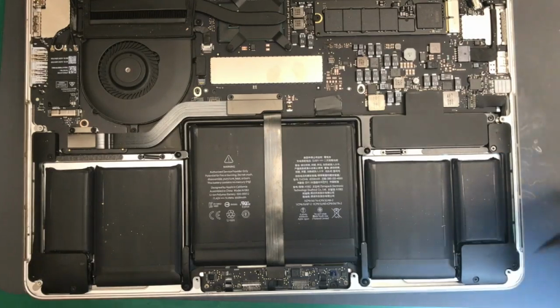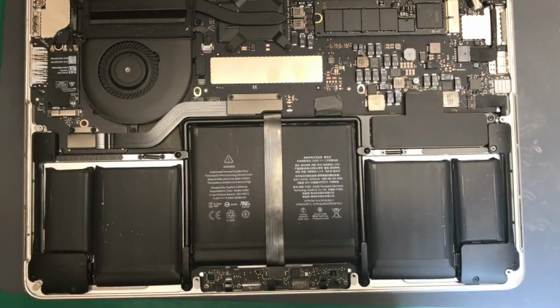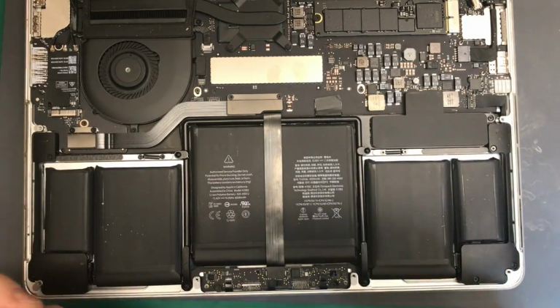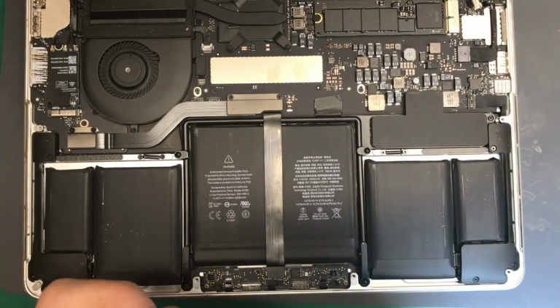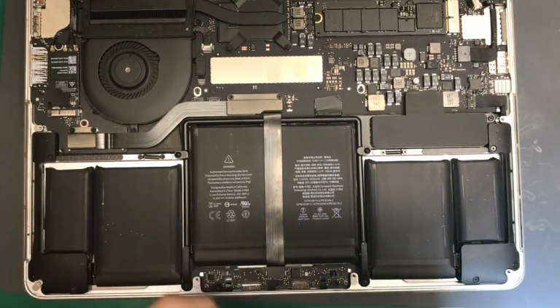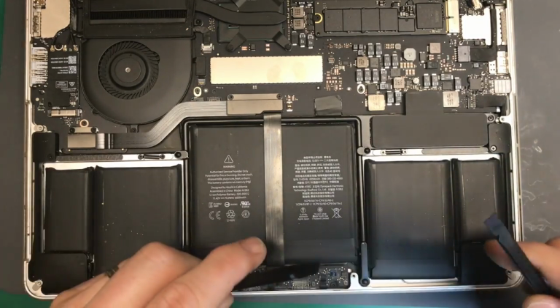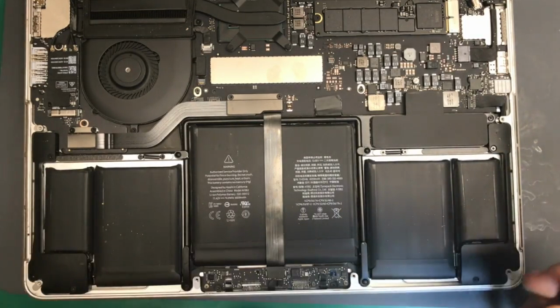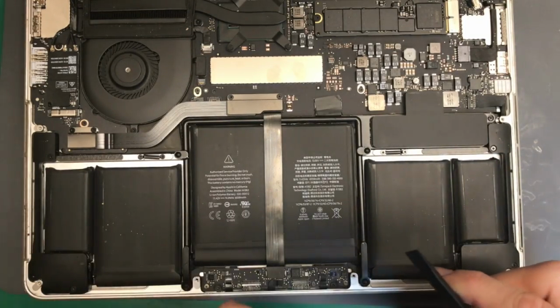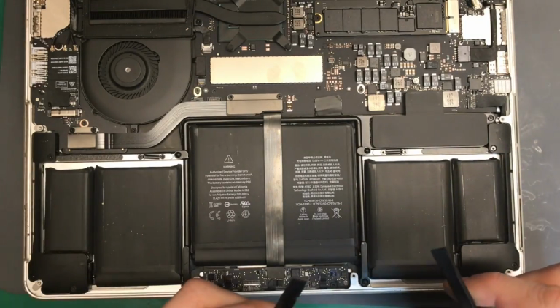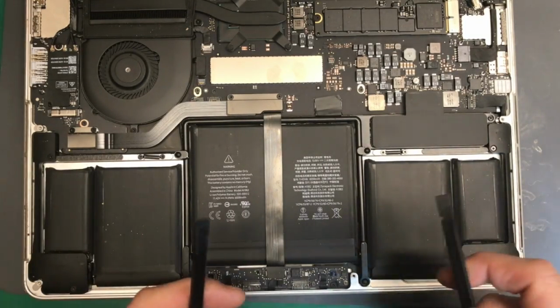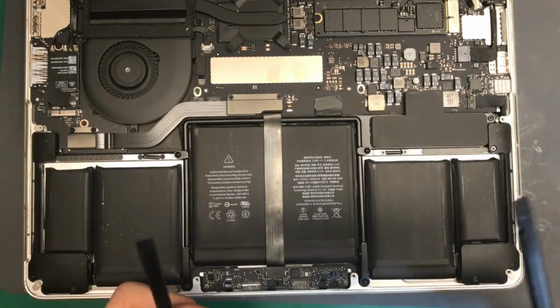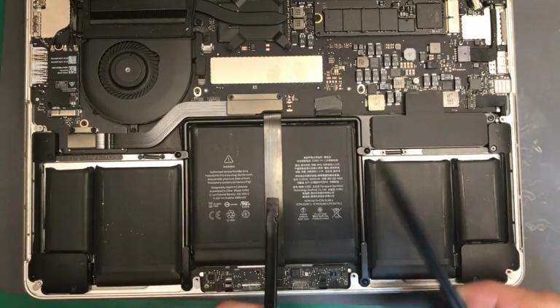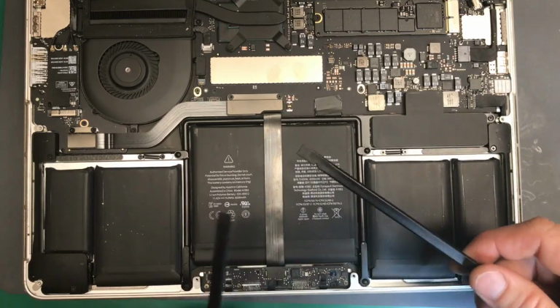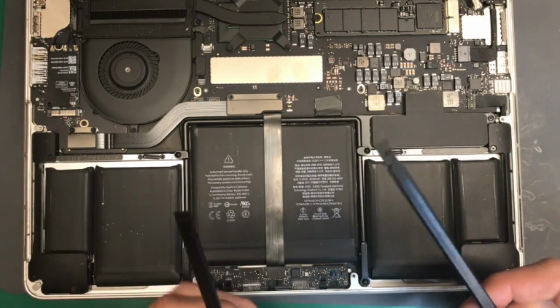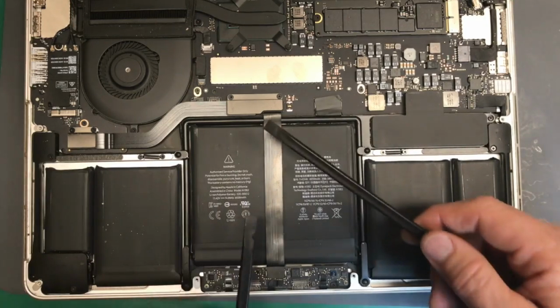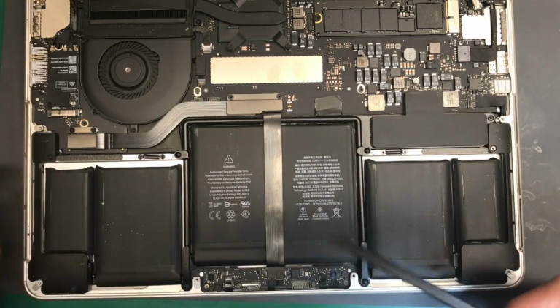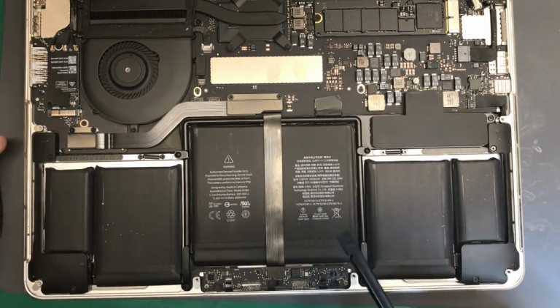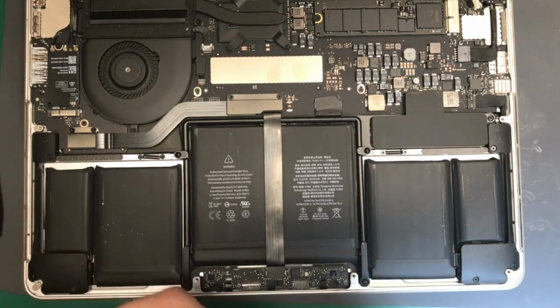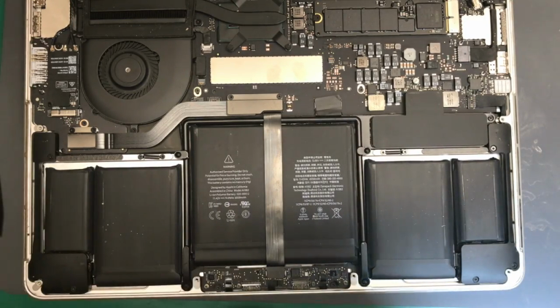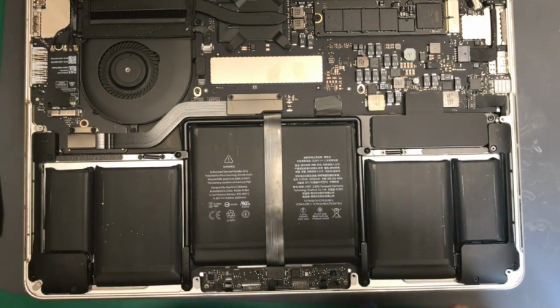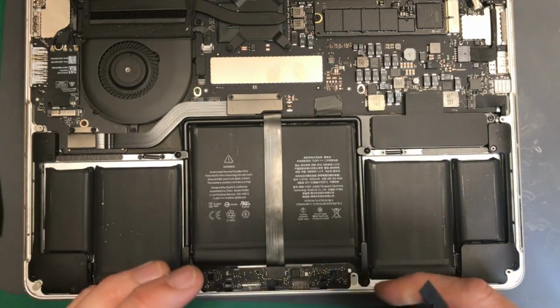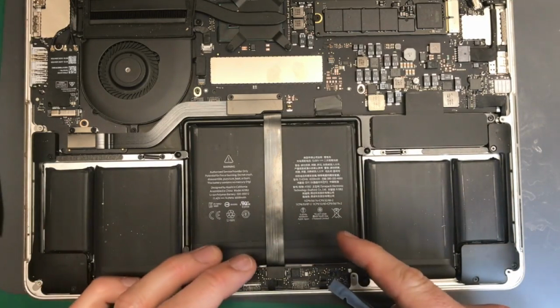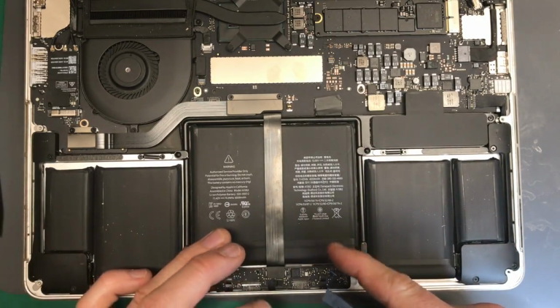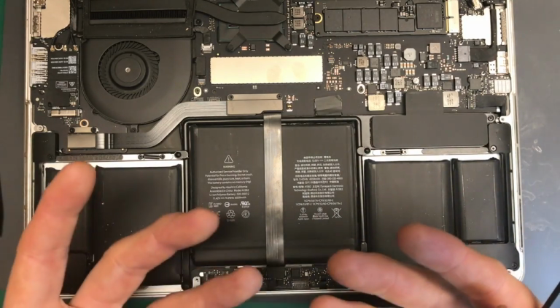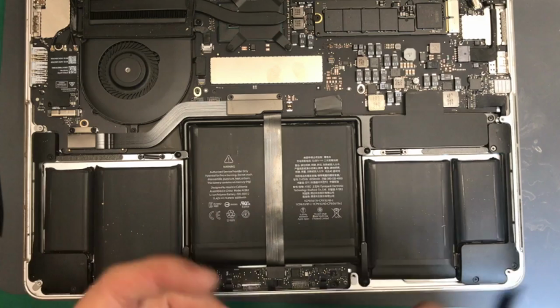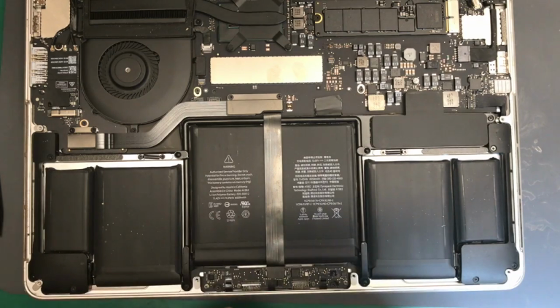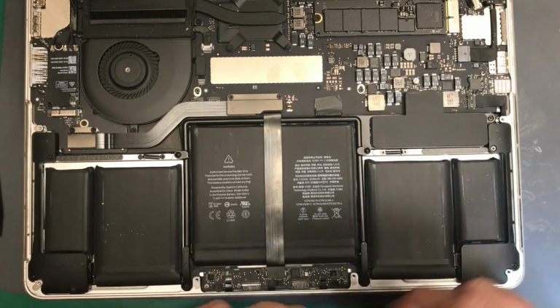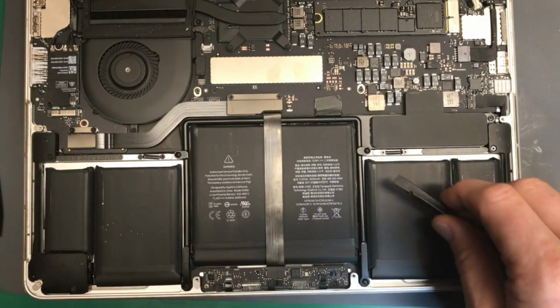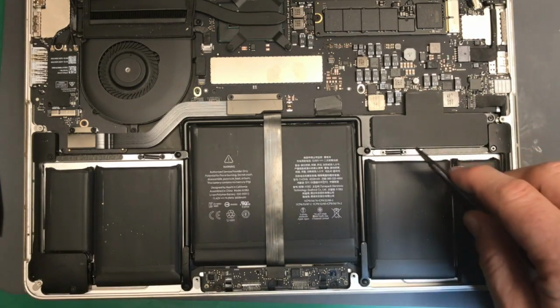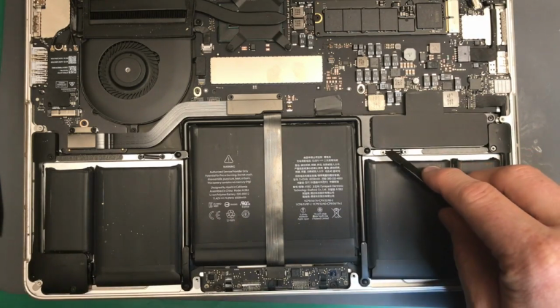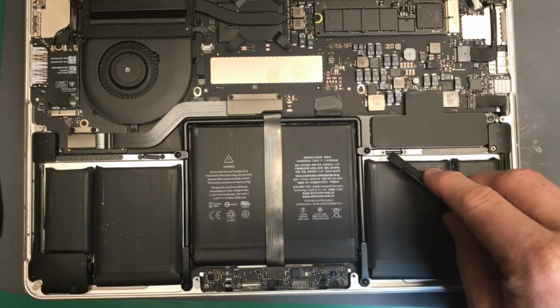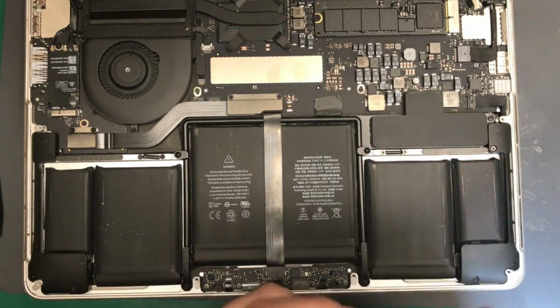This is a 13-inch MacBook Pro Retina 2015 trackpad cable replacement. You'll do this if you have no trackpad functionality and no keyboard — normally both at the same time.